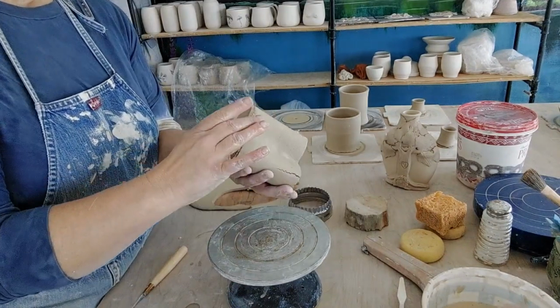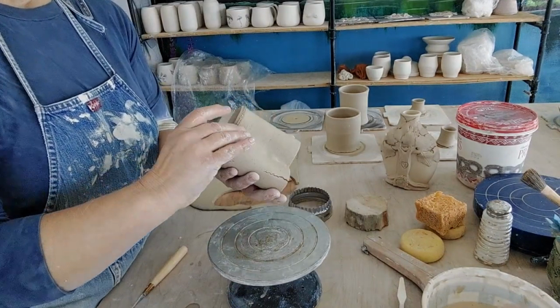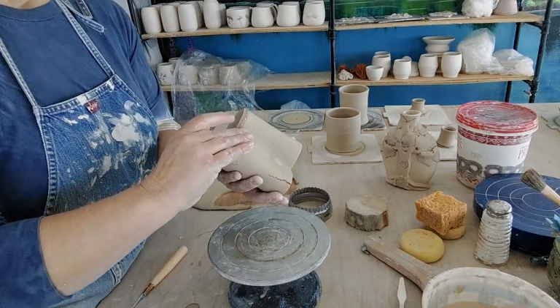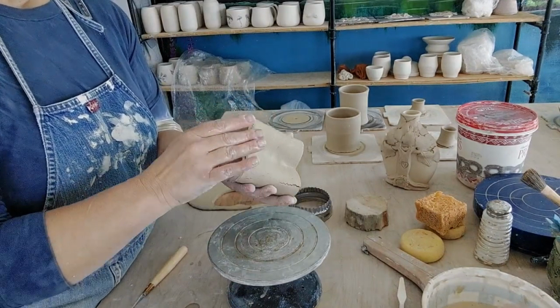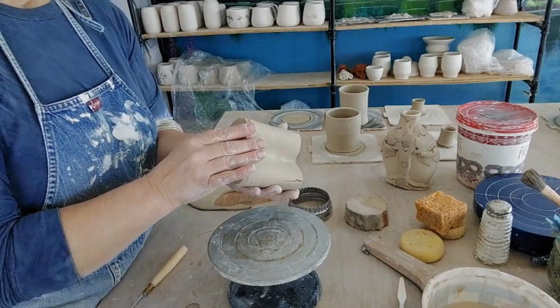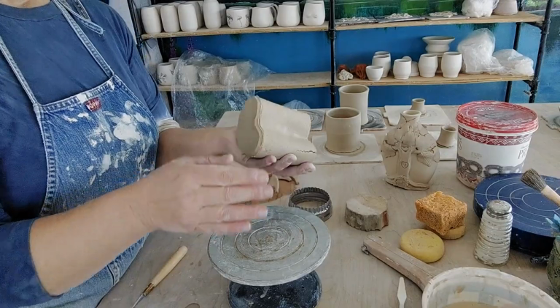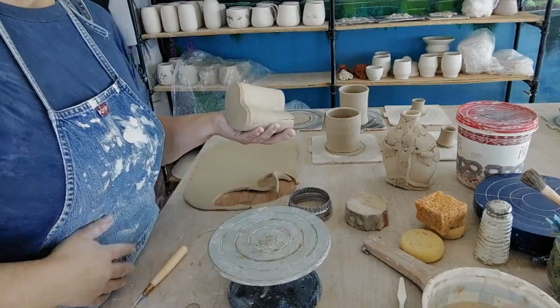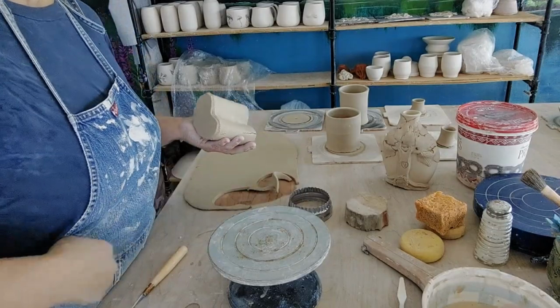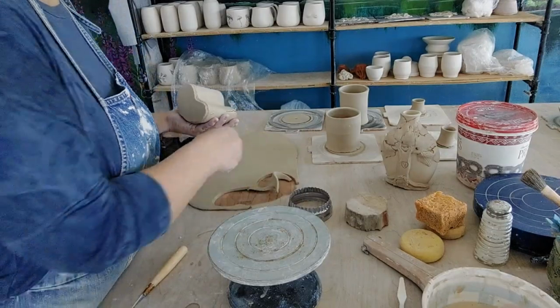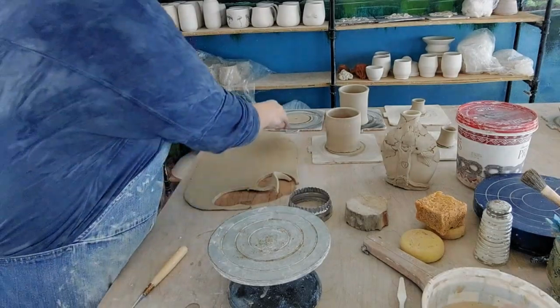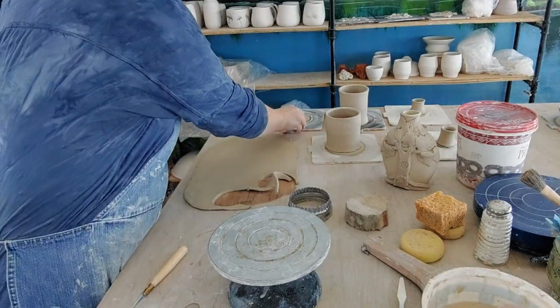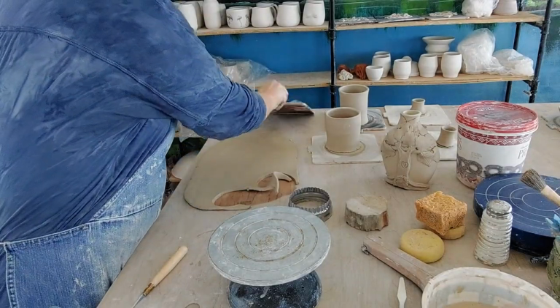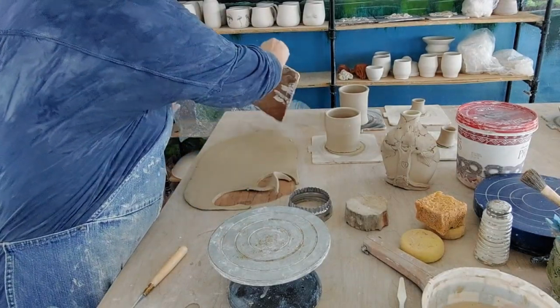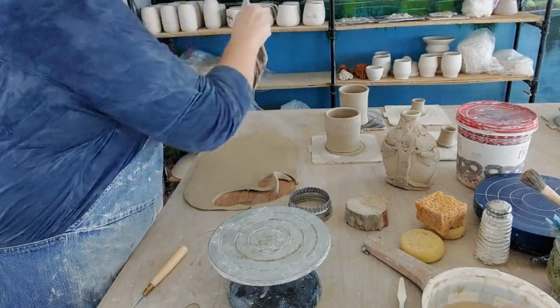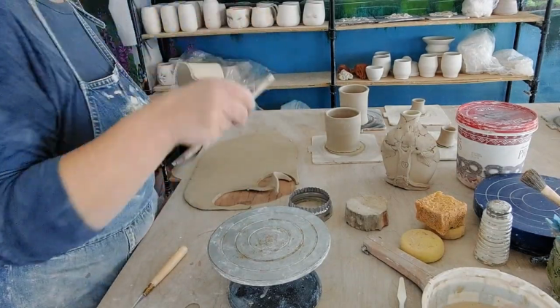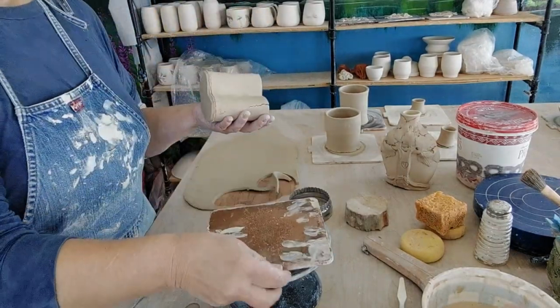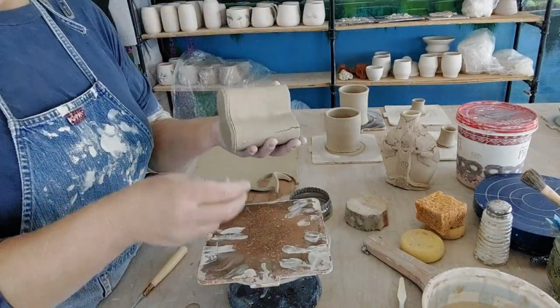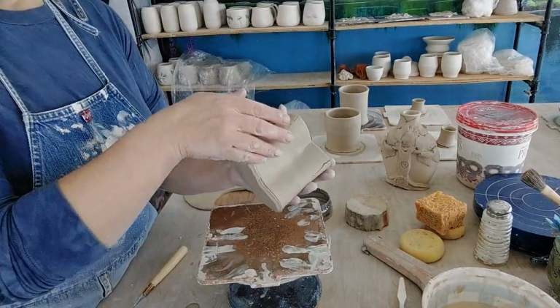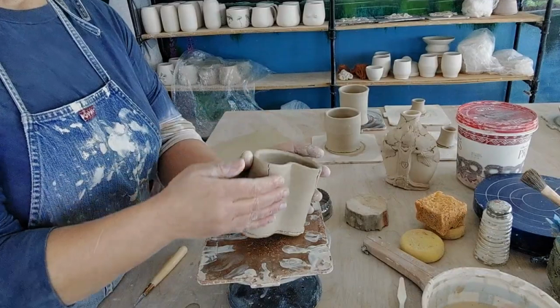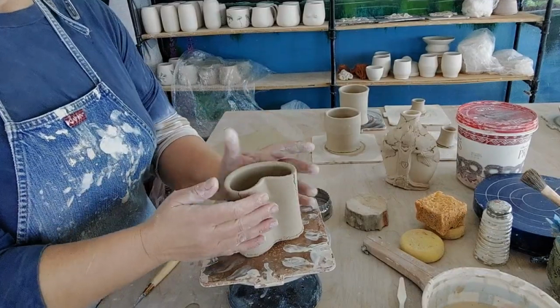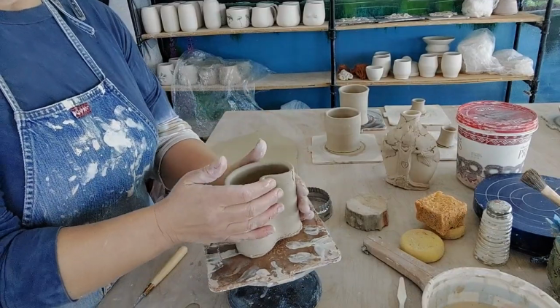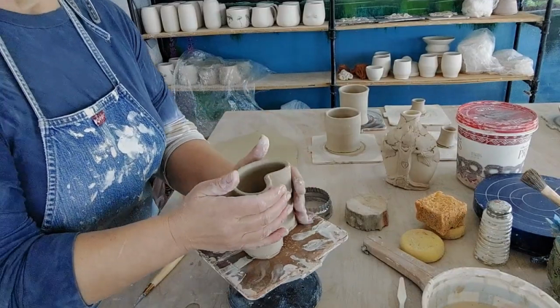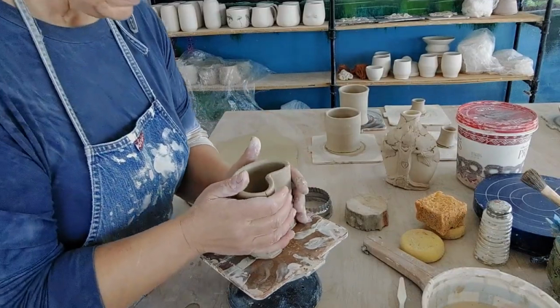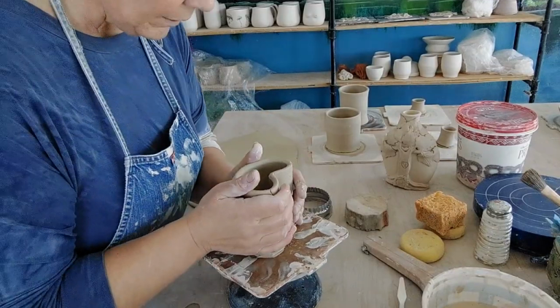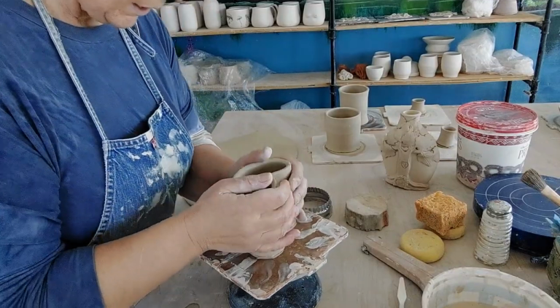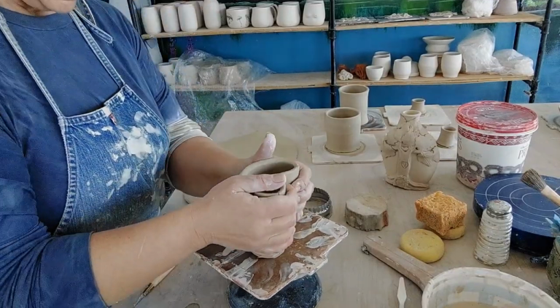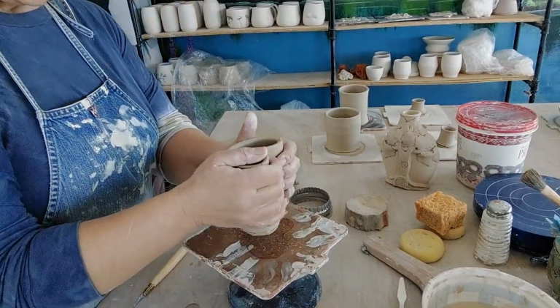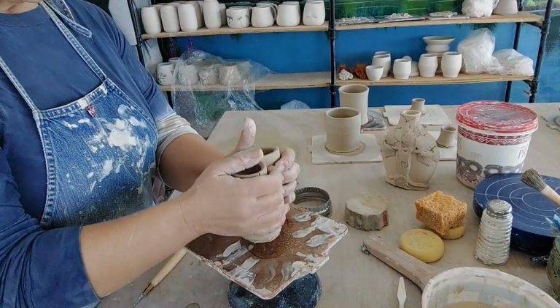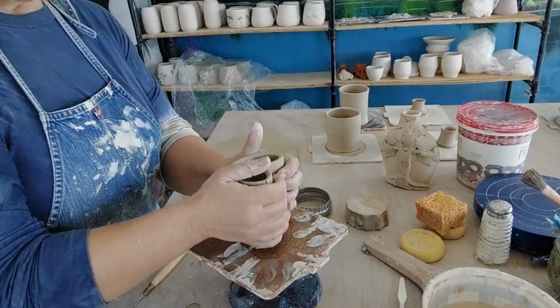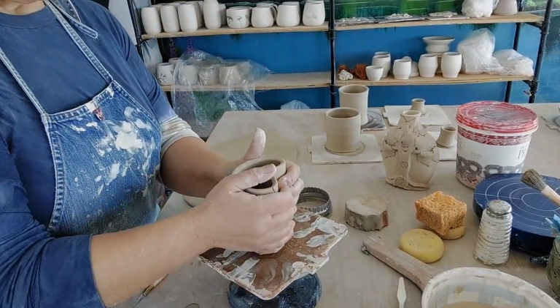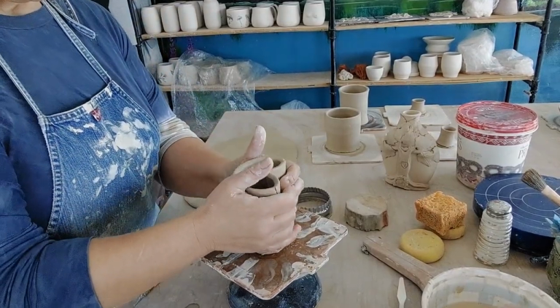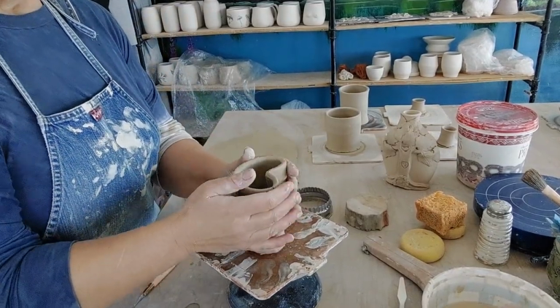I have found in all my years of doing pottery that groggier clay is more forgiving. So even though I've got cracks showing up, I might be able to fix them.